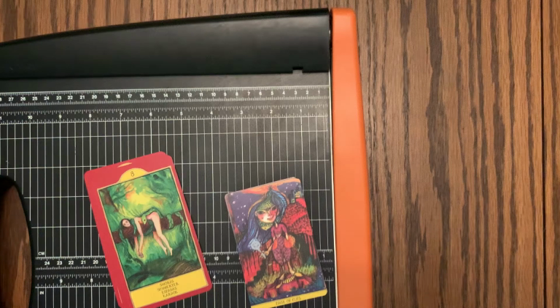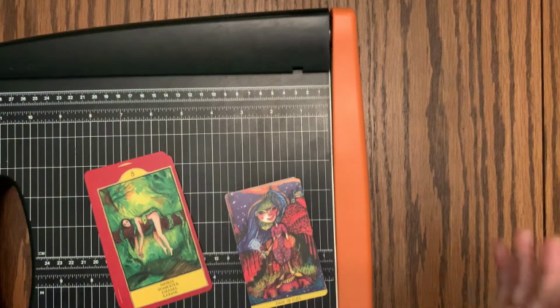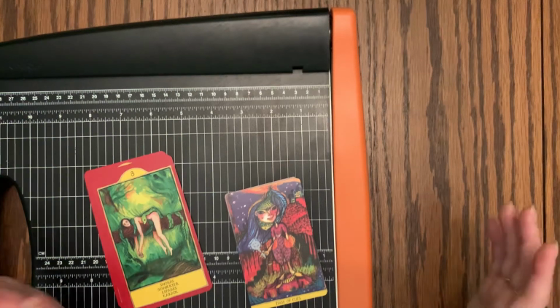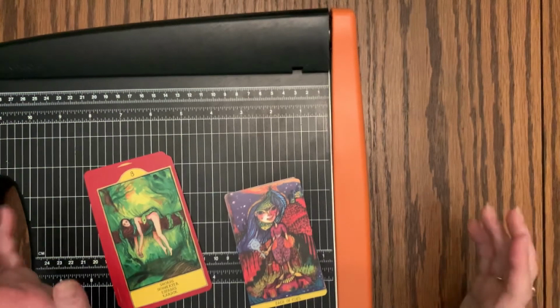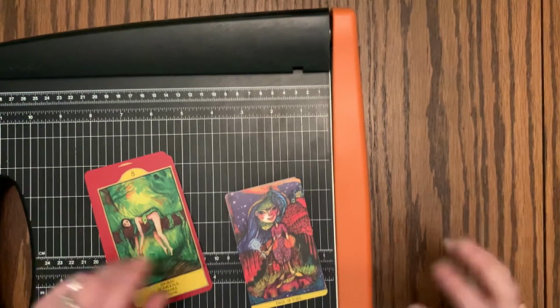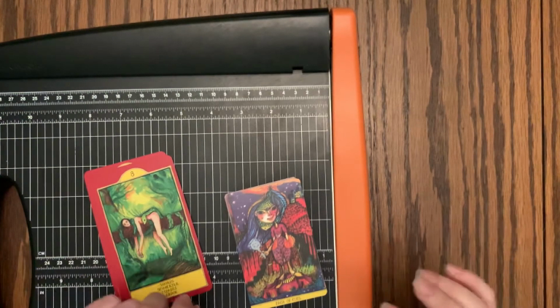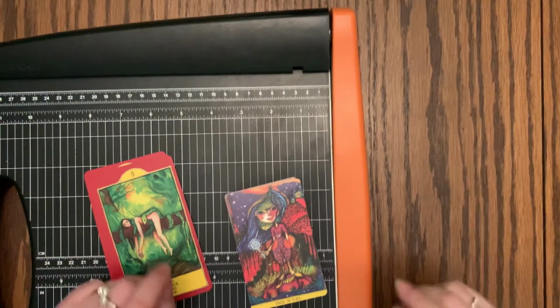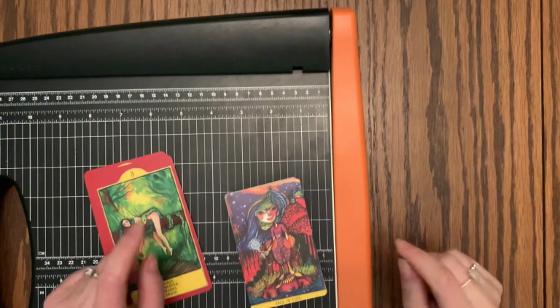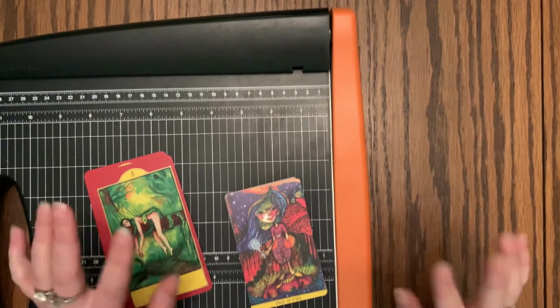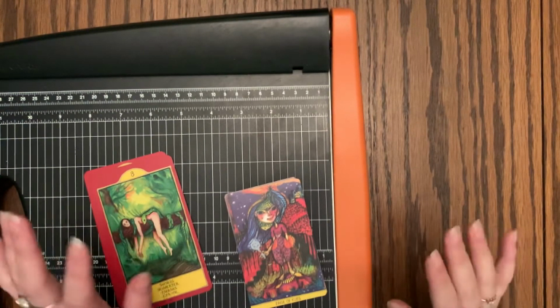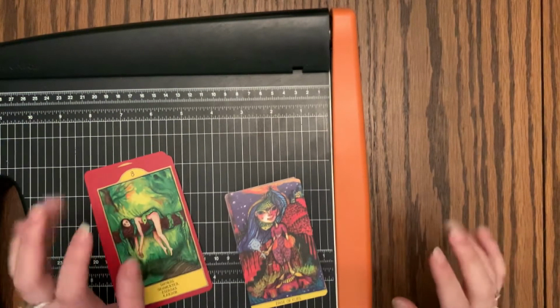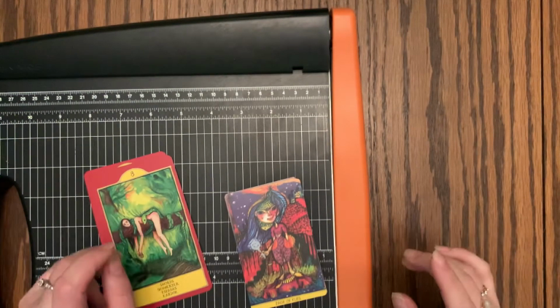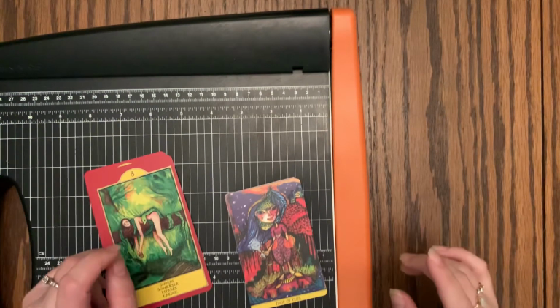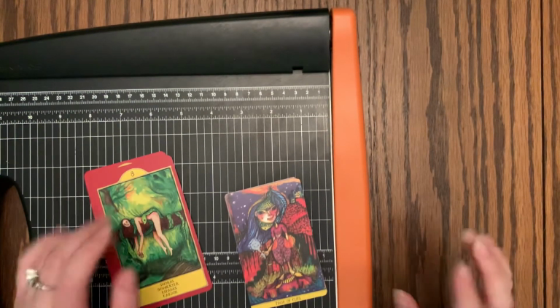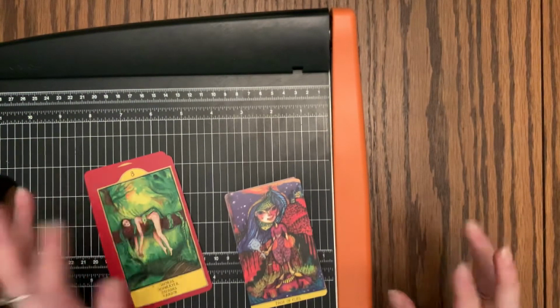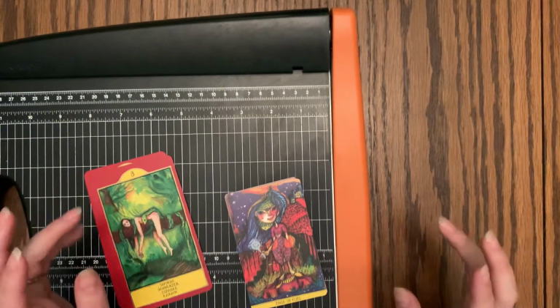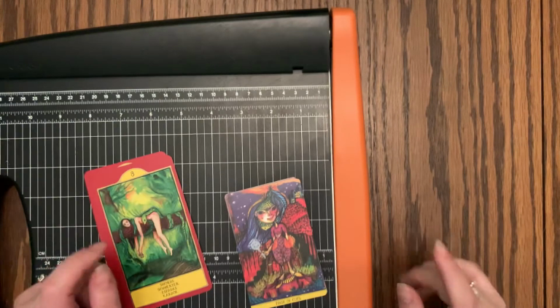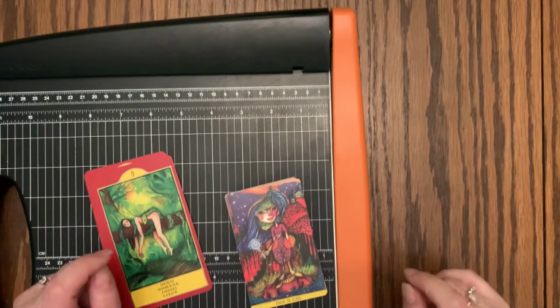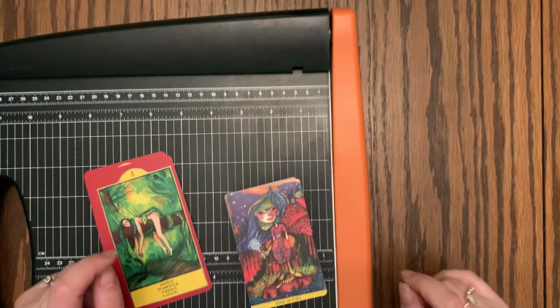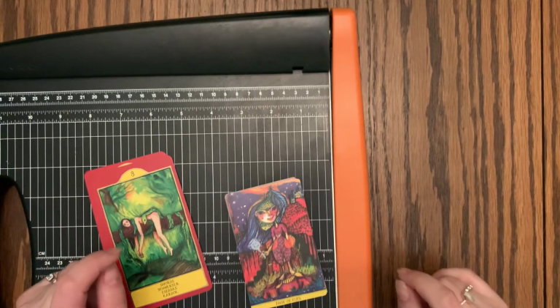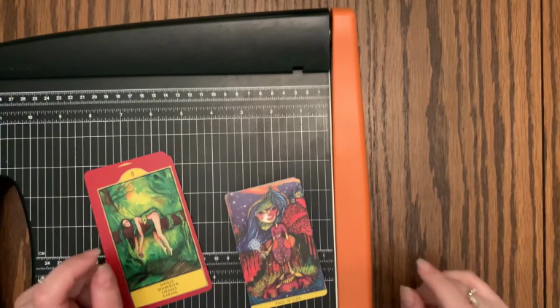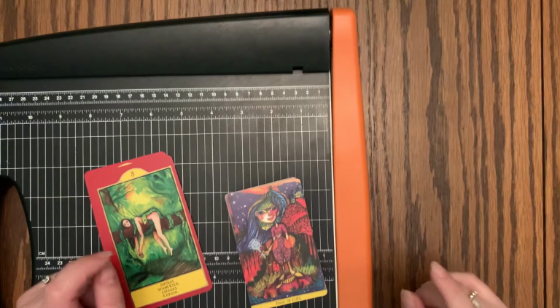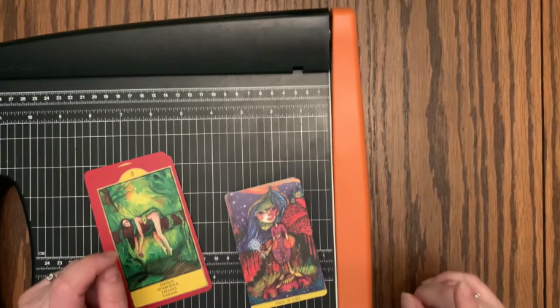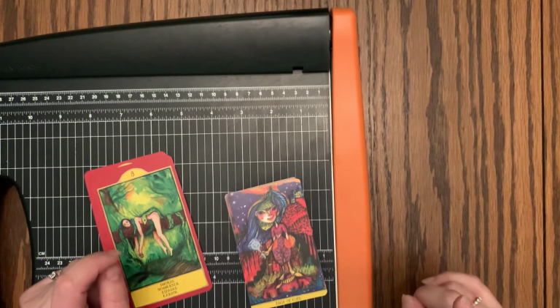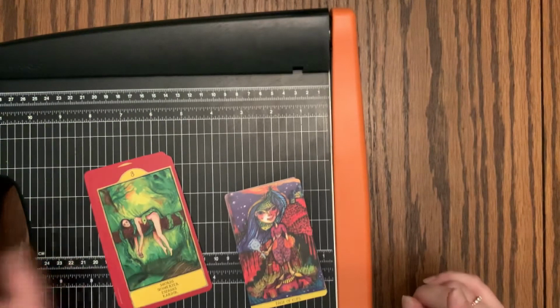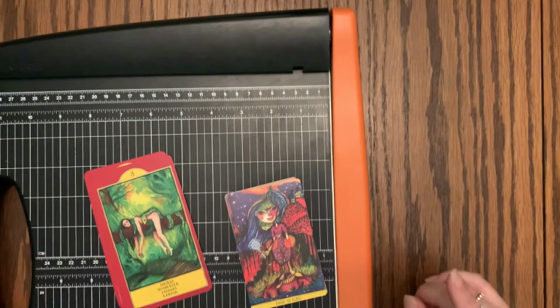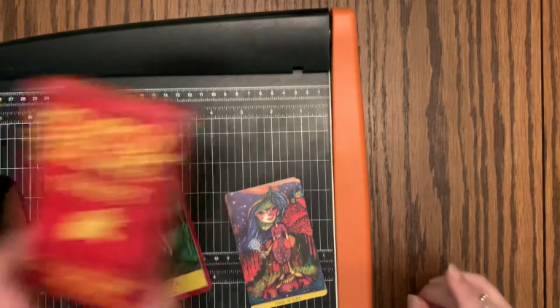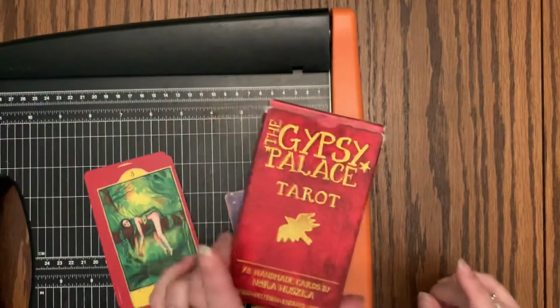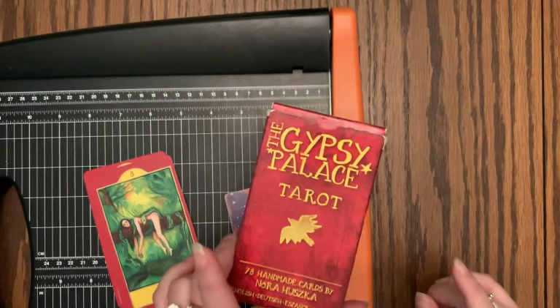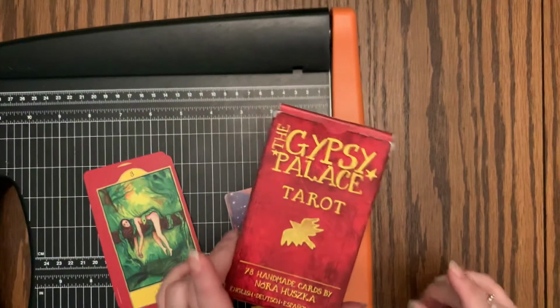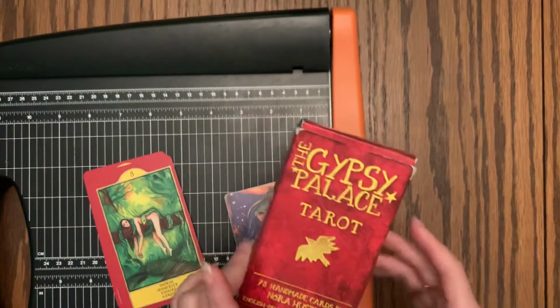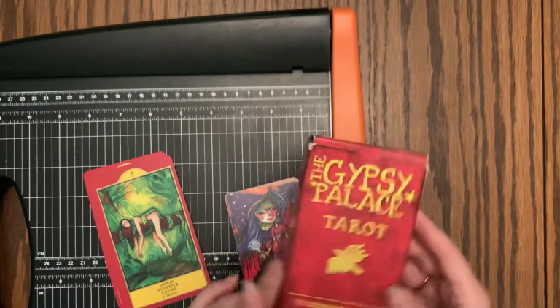Hi friends! Welcome back to my channel. Today I'm going to be showing you how I've trimmed the Gypsy Palace Tarot.